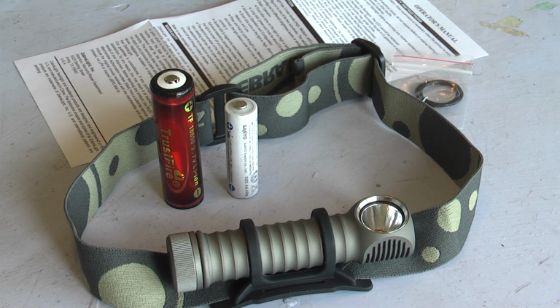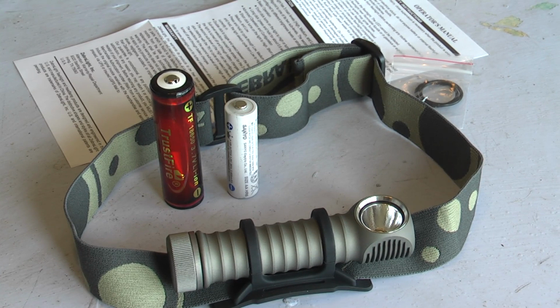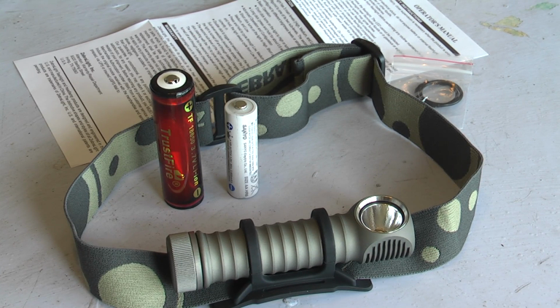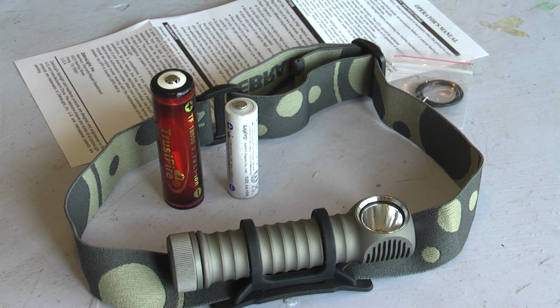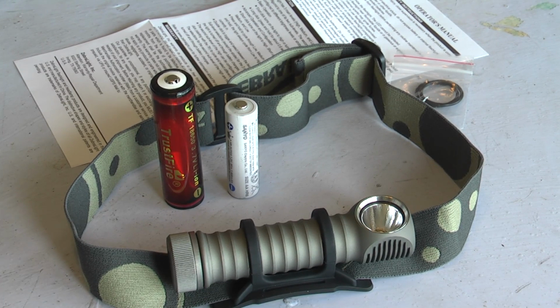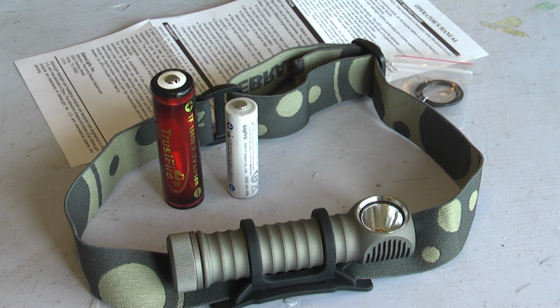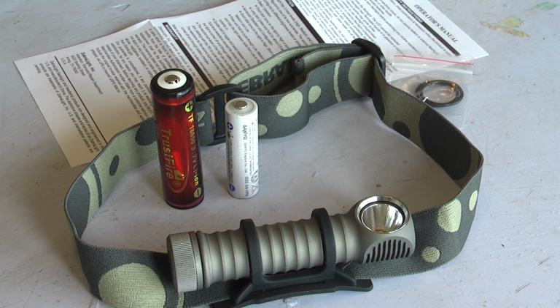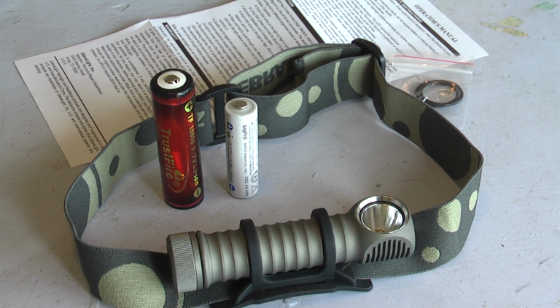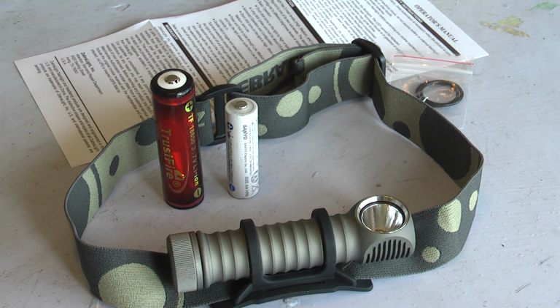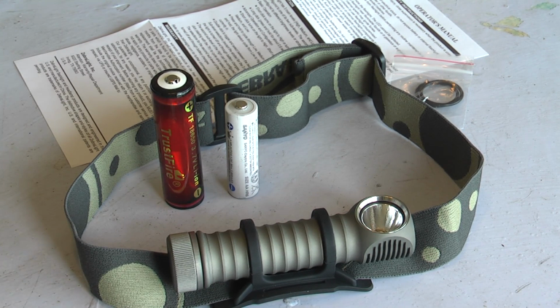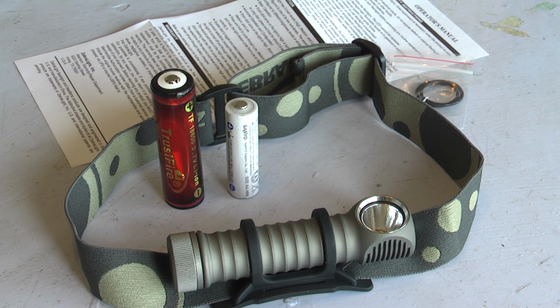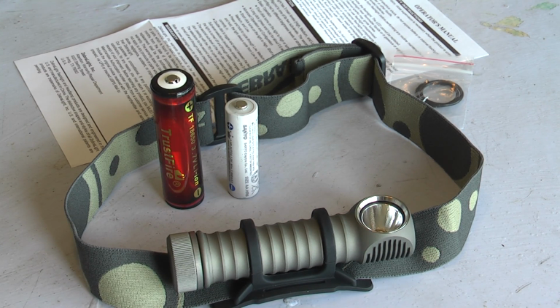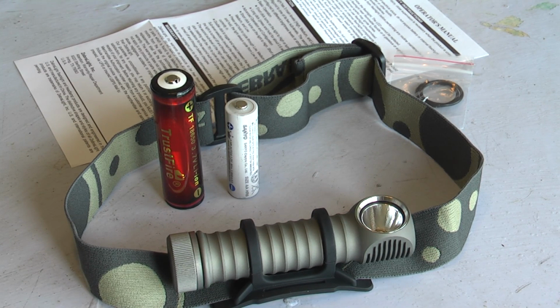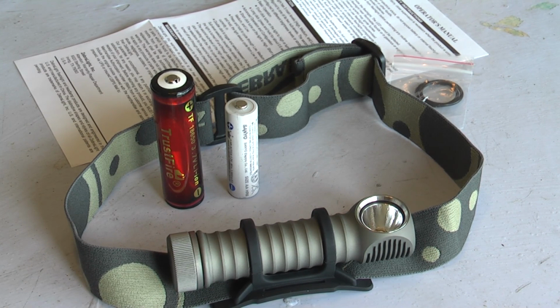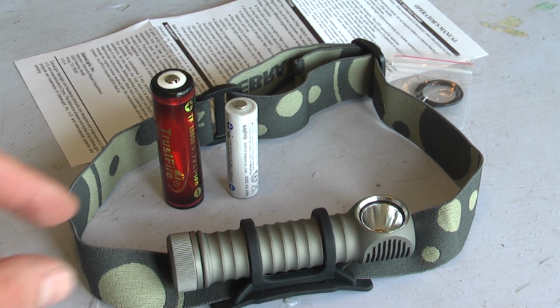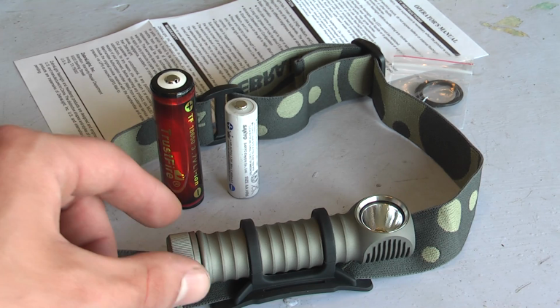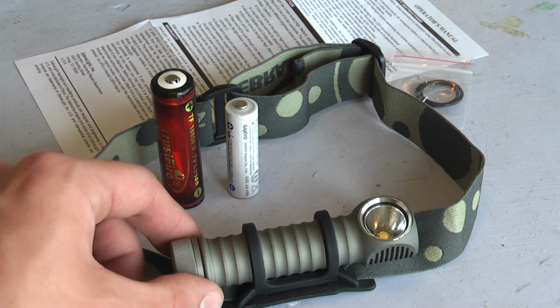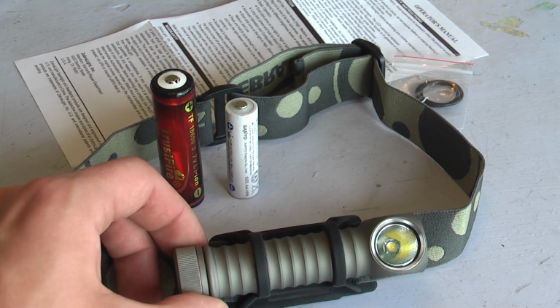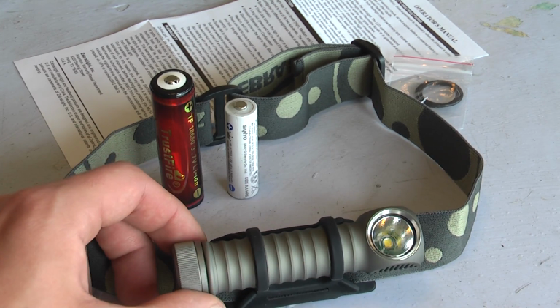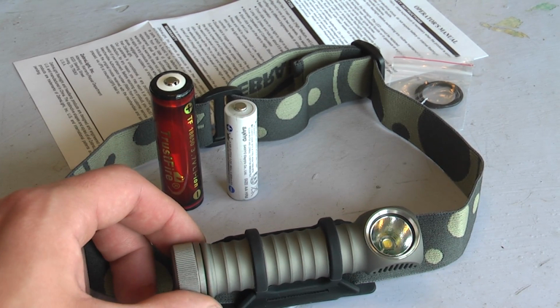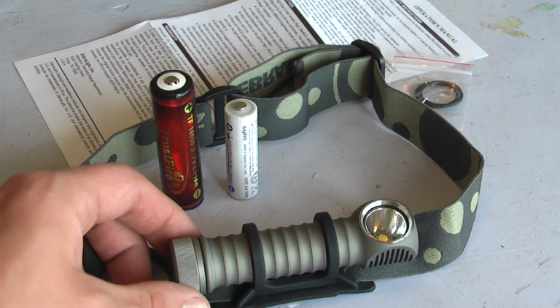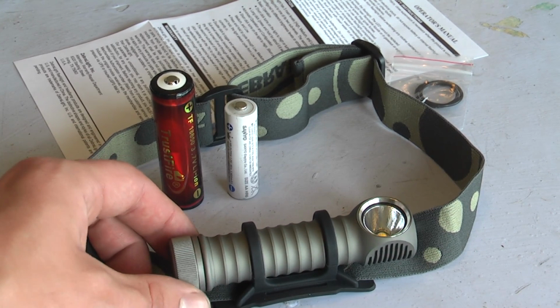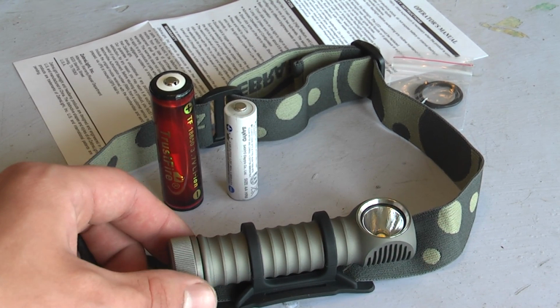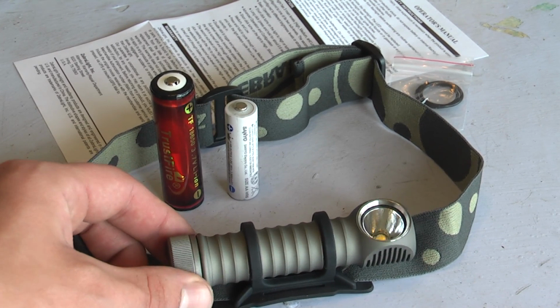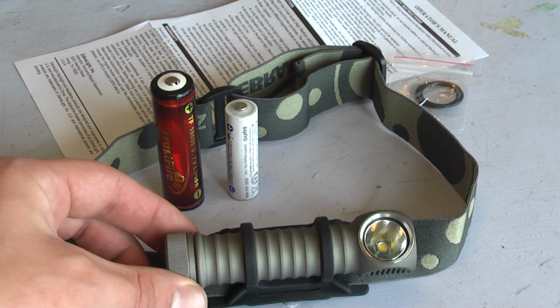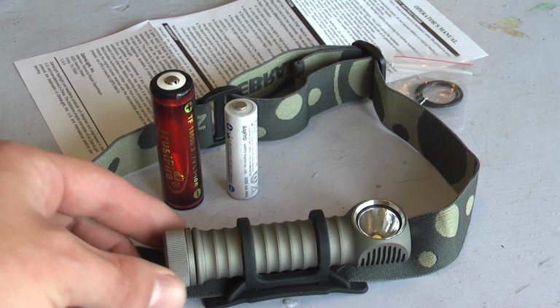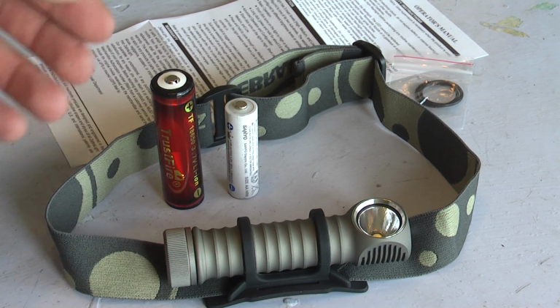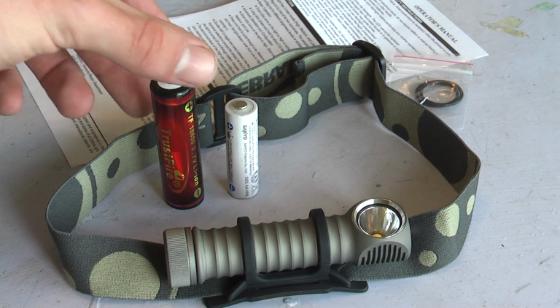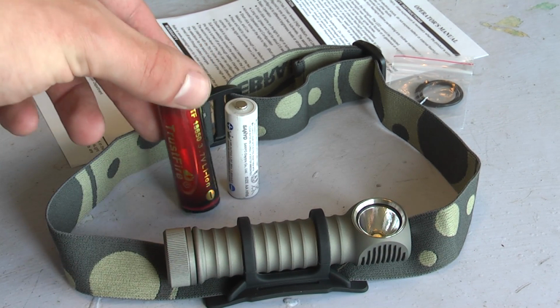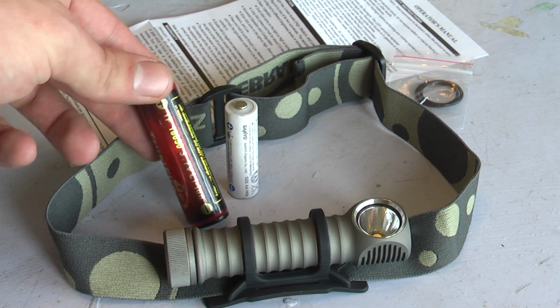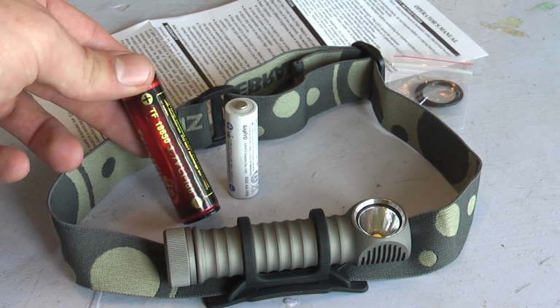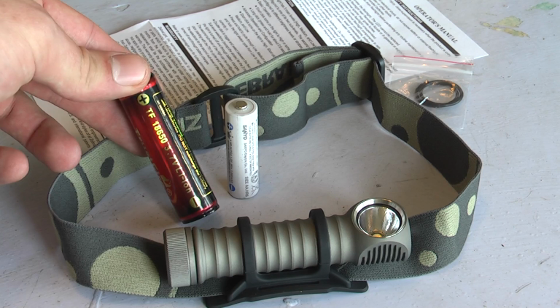Hello and welcome to my video review of the Zebralight H600W headlamp. It takes a single 18650 battery.